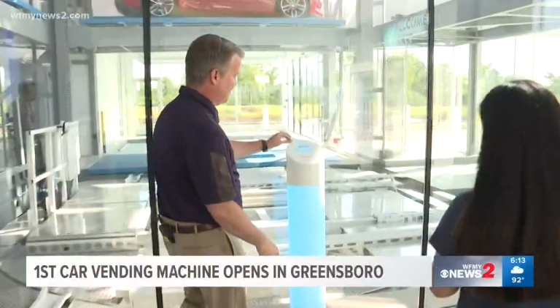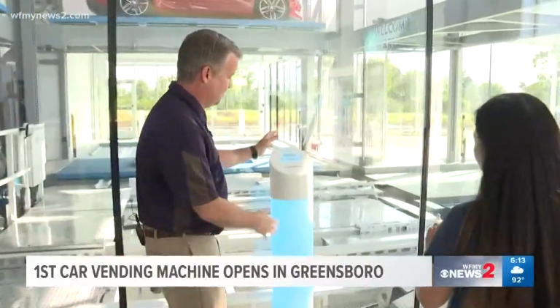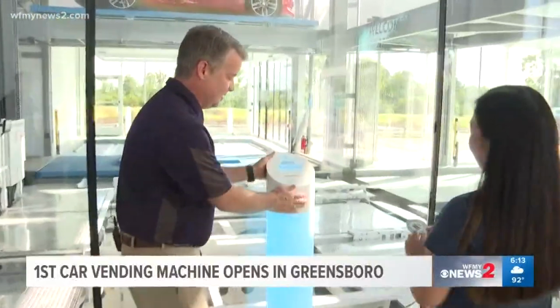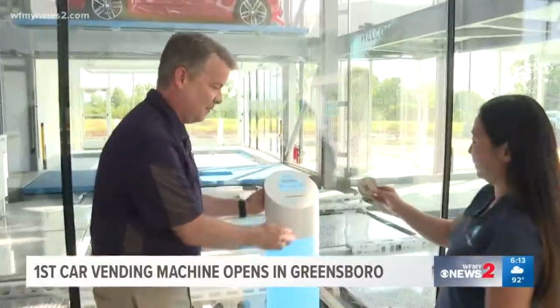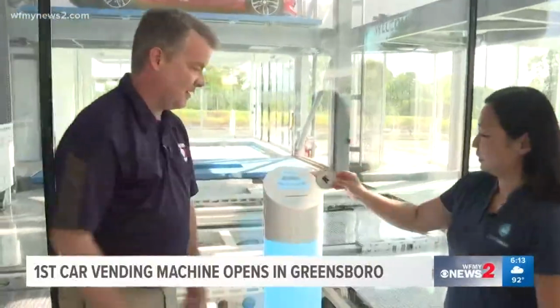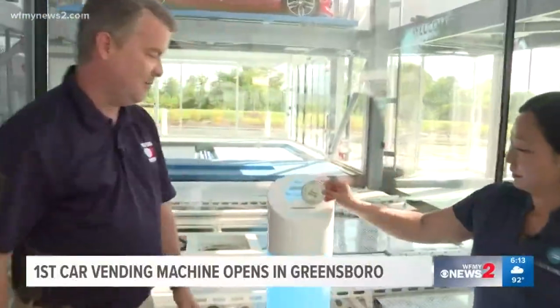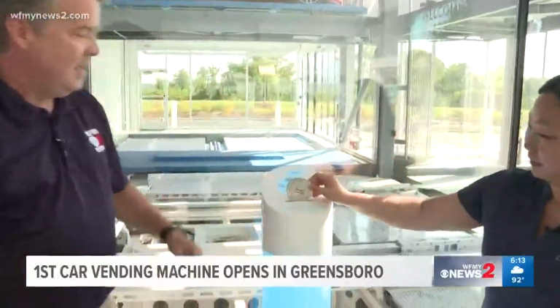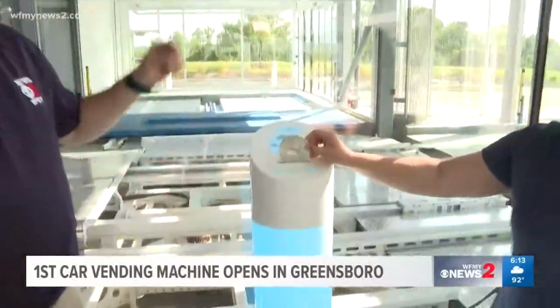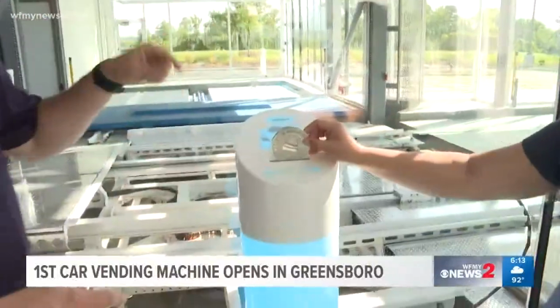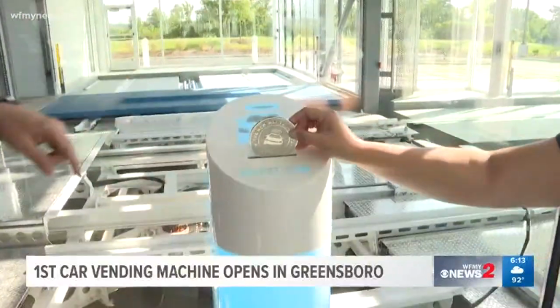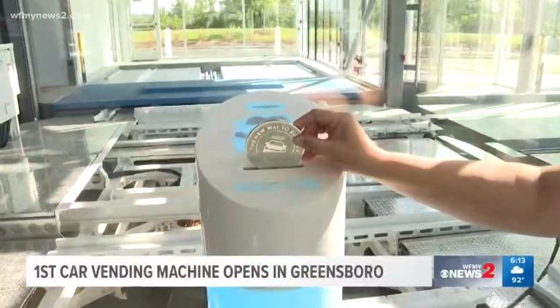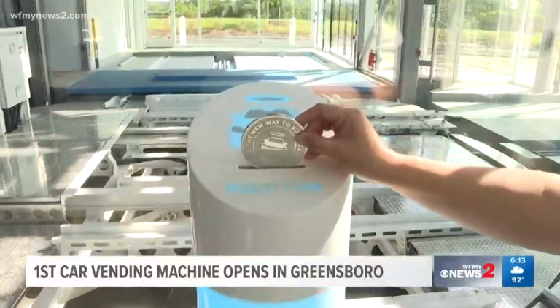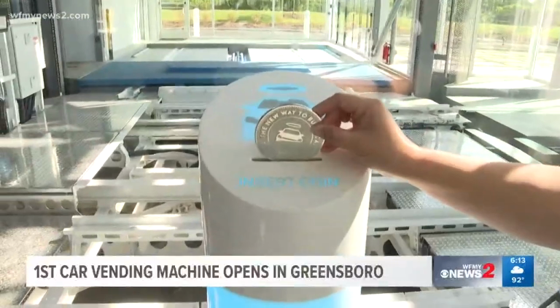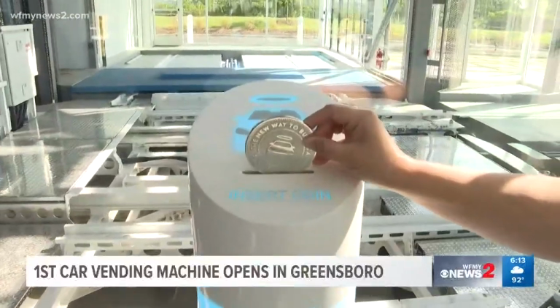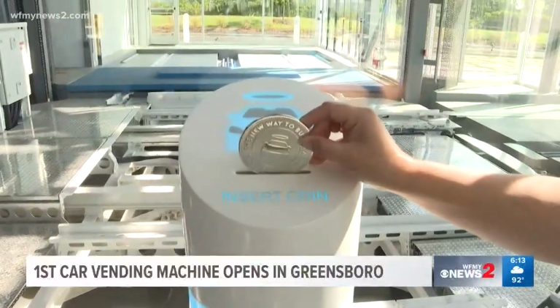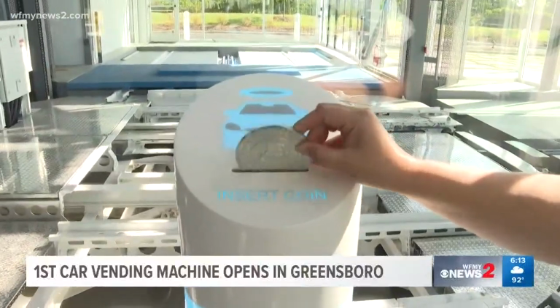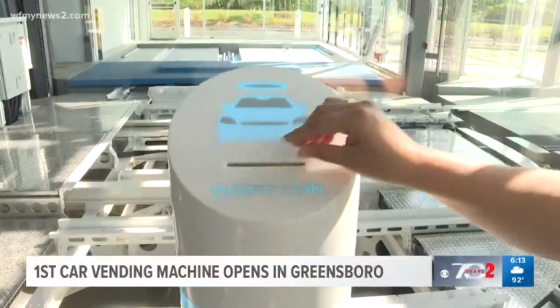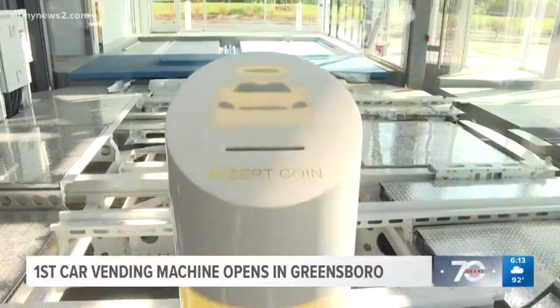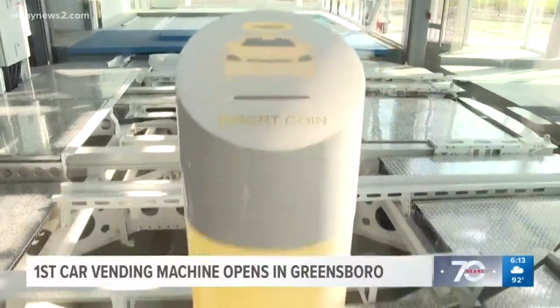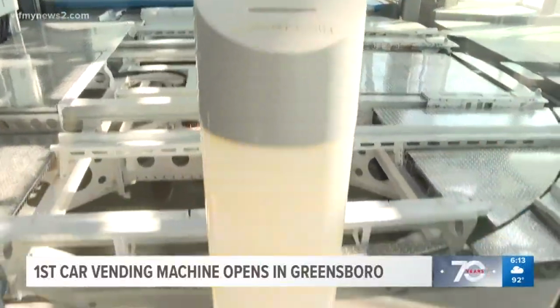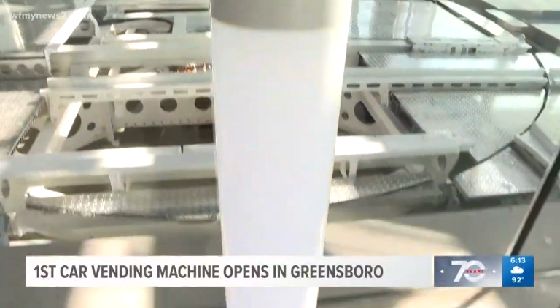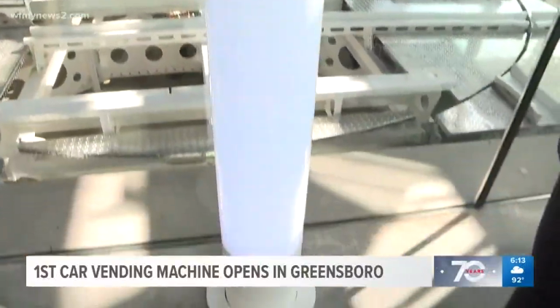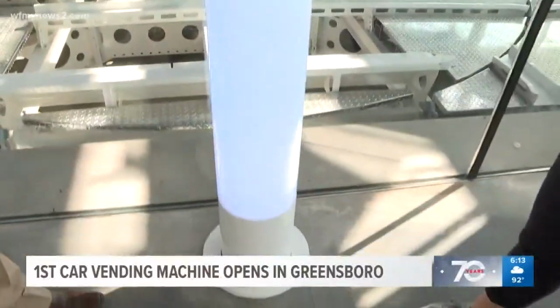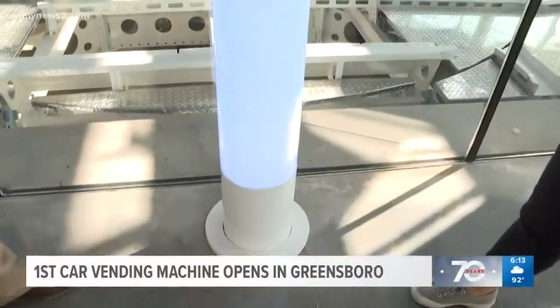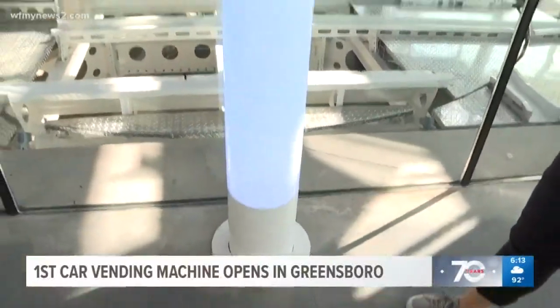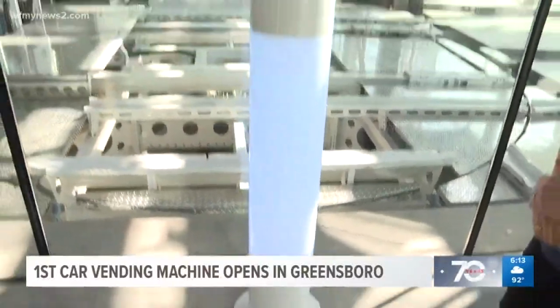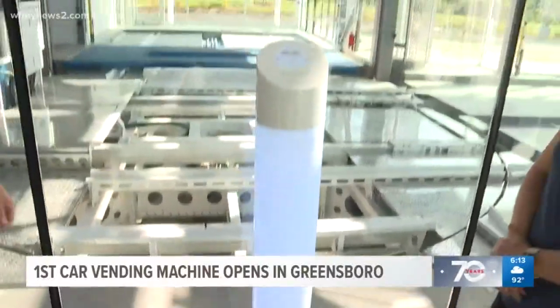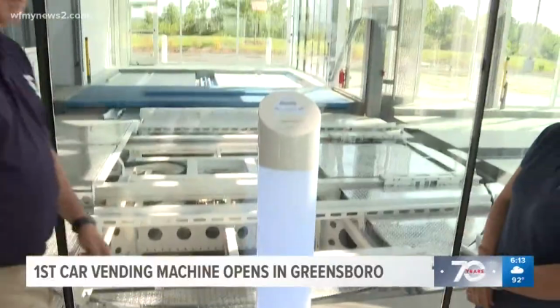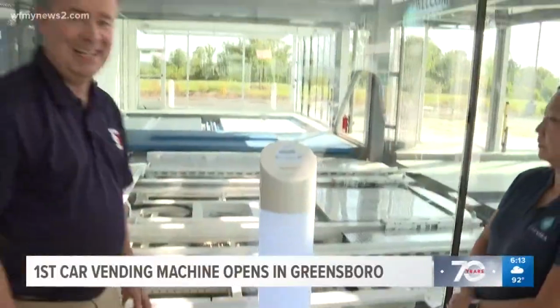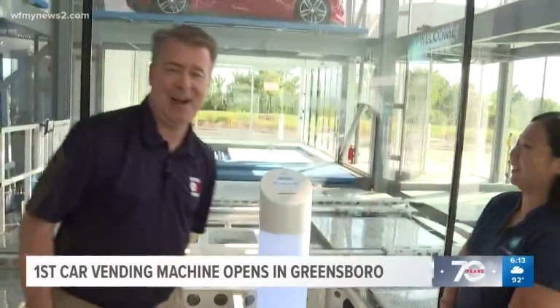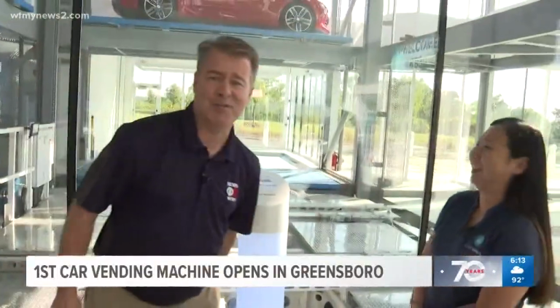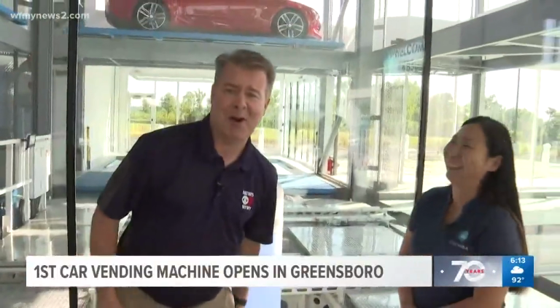Literally, you drop the coin — it's like playing a game and your car is delivered. I love this. Now where's my car?